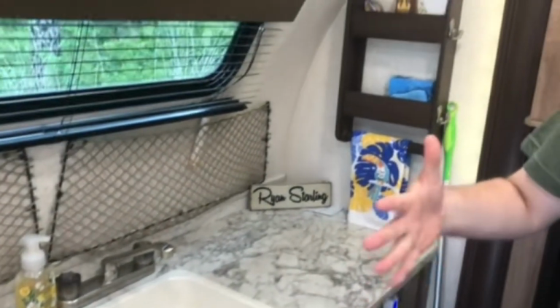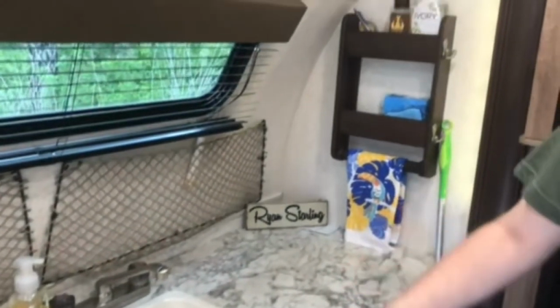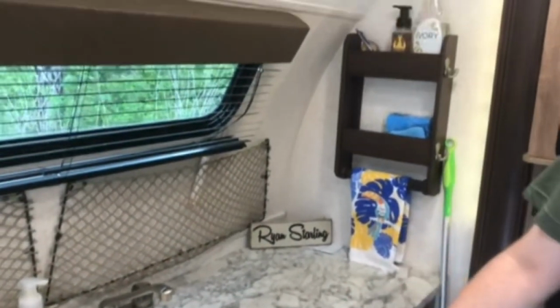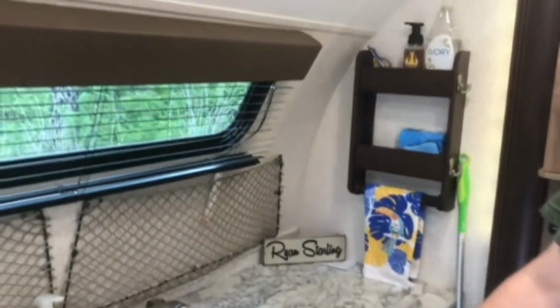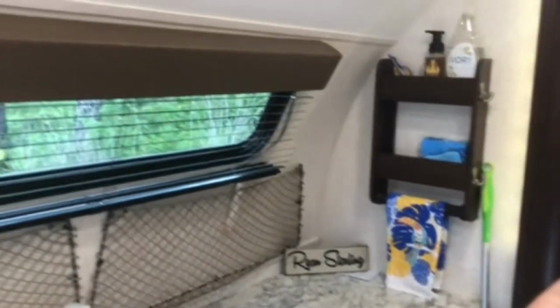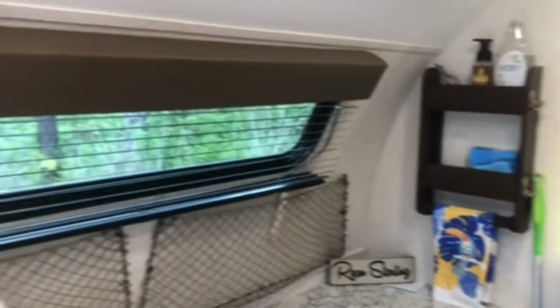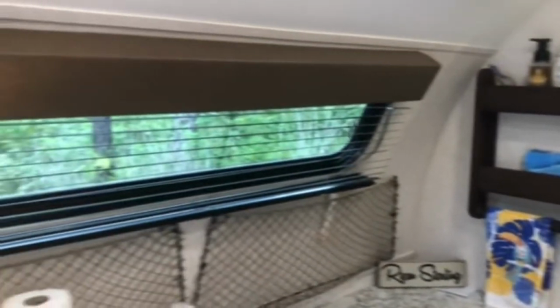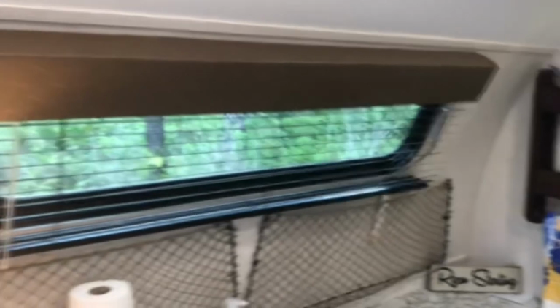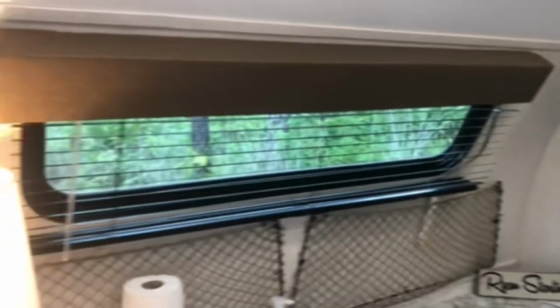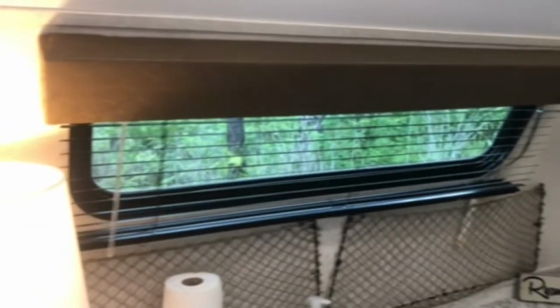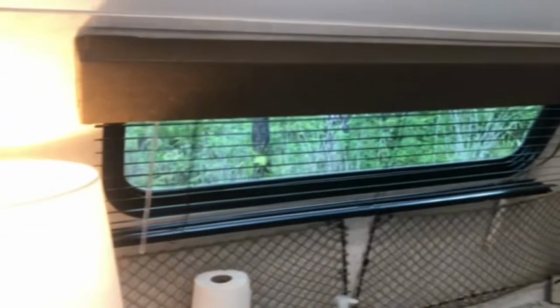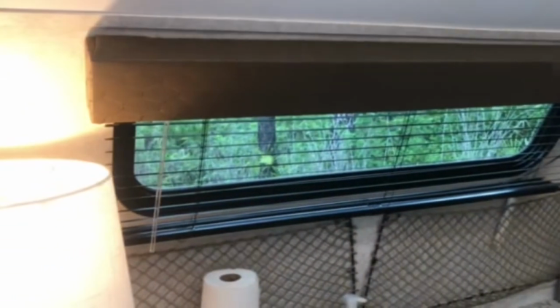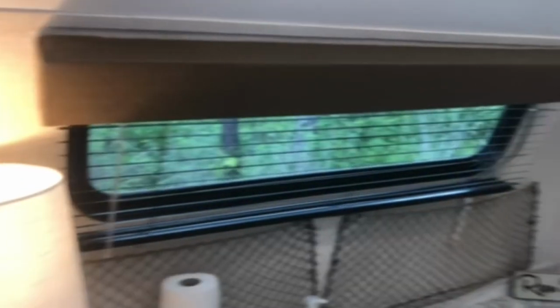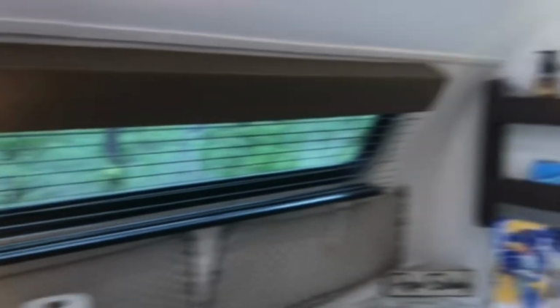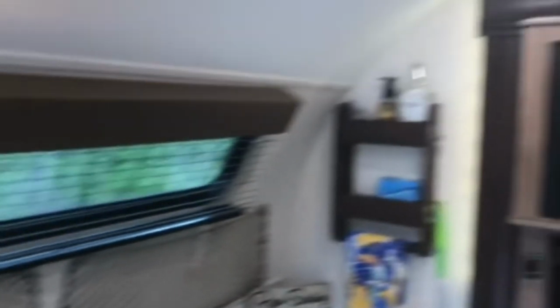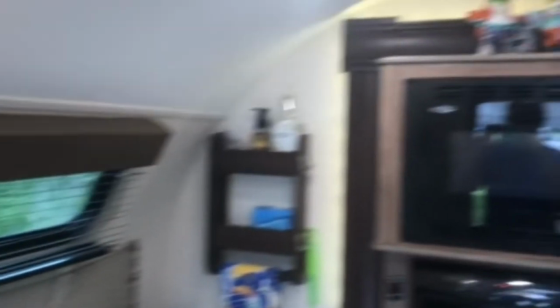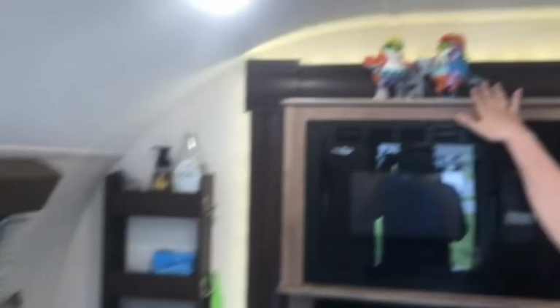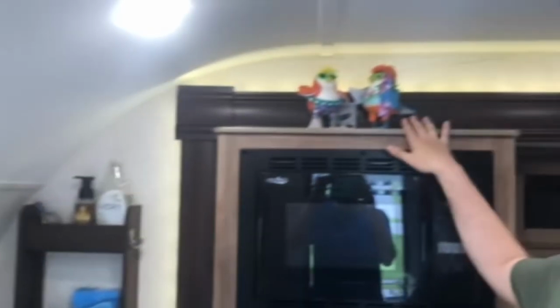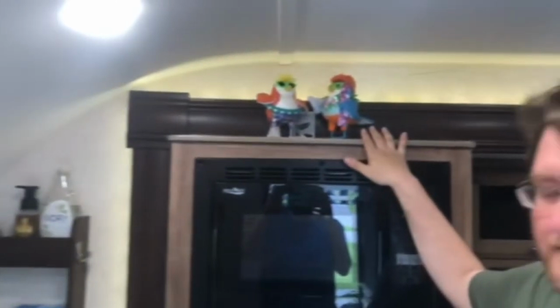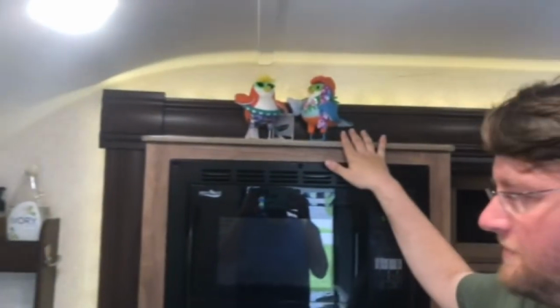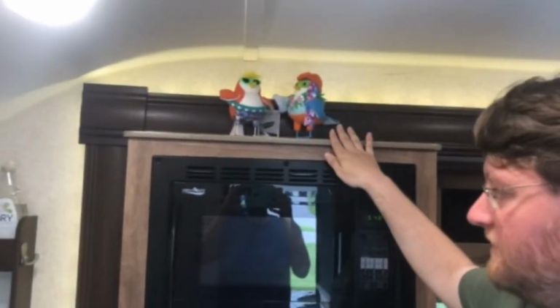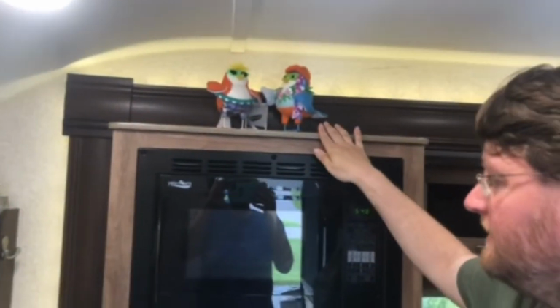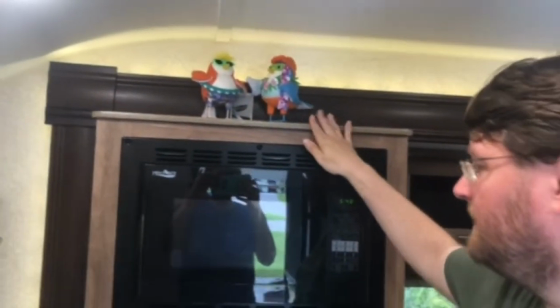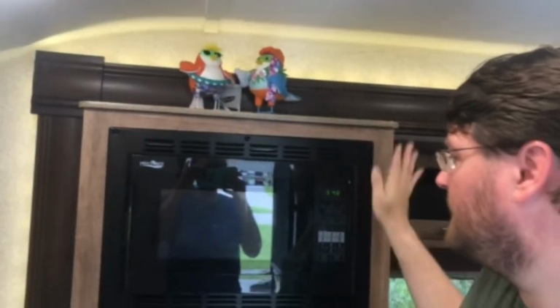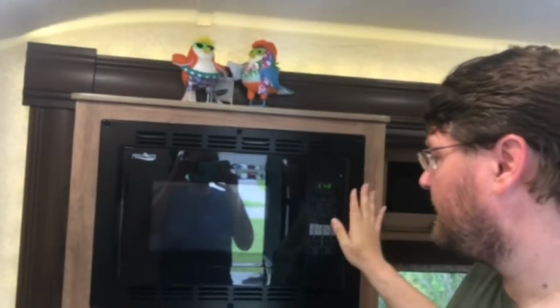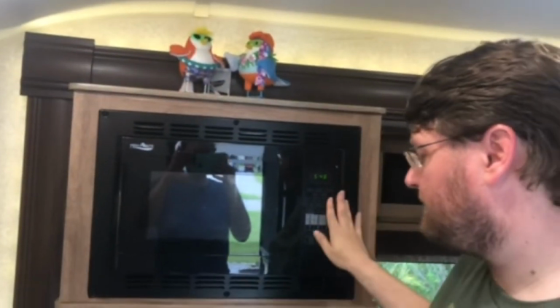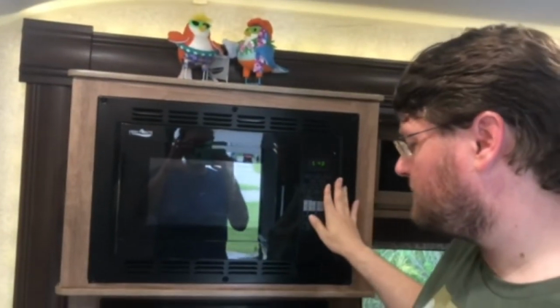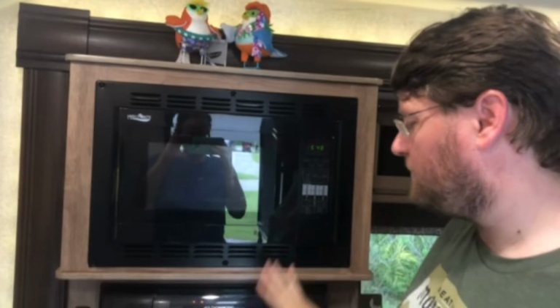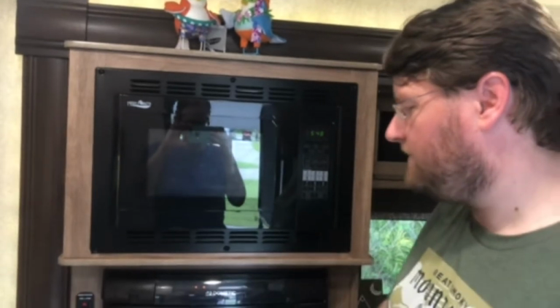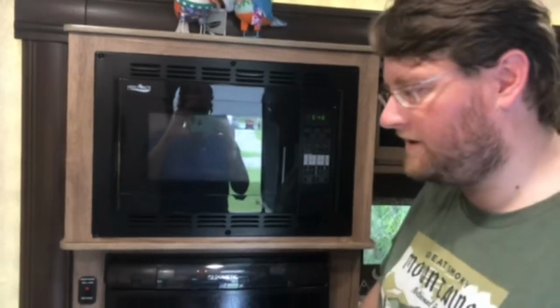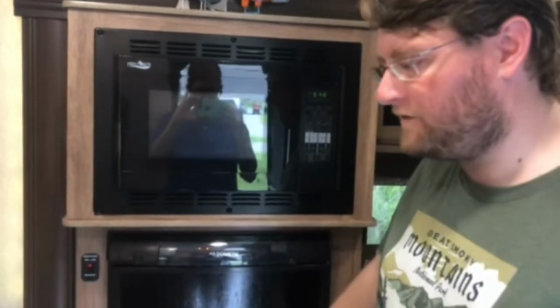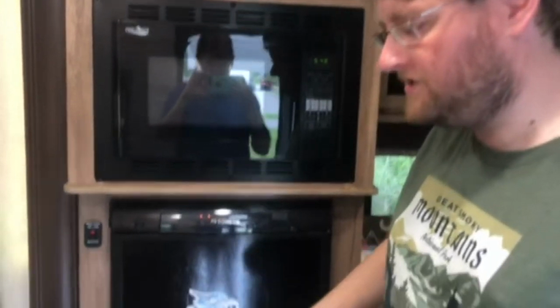It's only about a 20-foot camper. We have our mascots, the little birds up here. Knife convection microwave, our fridge.